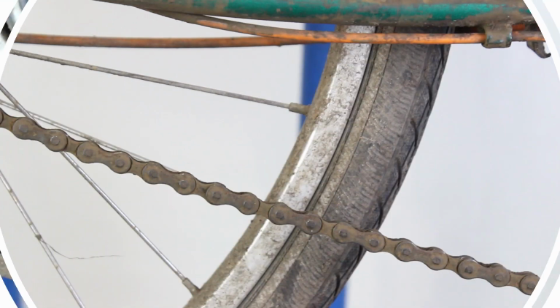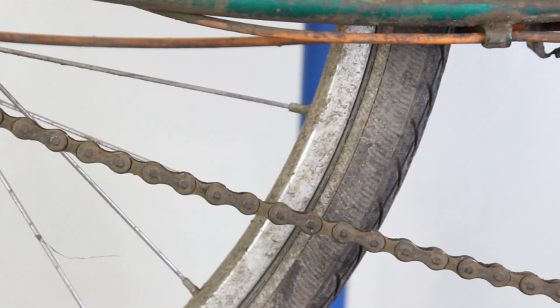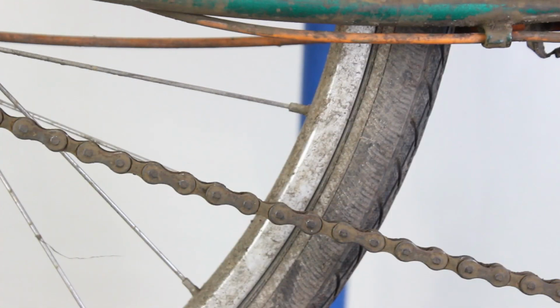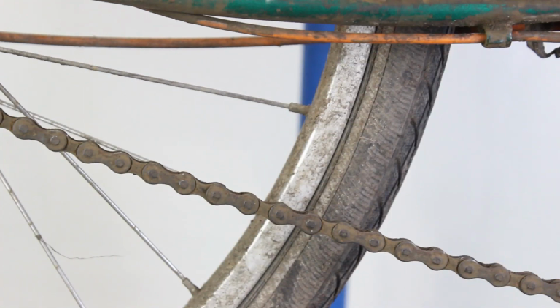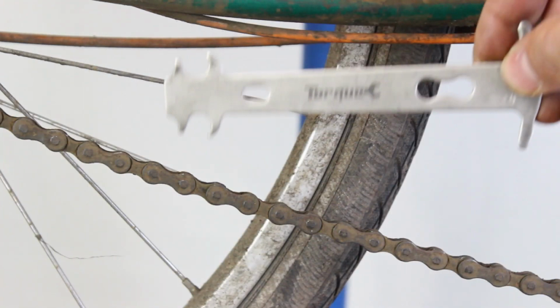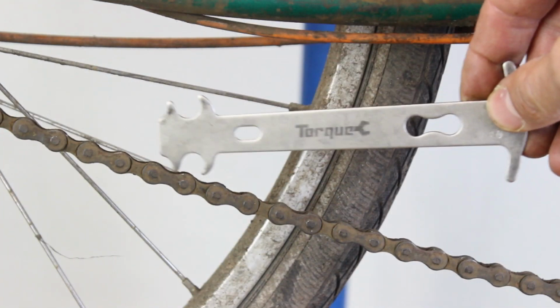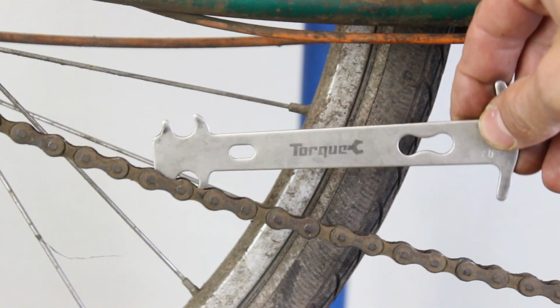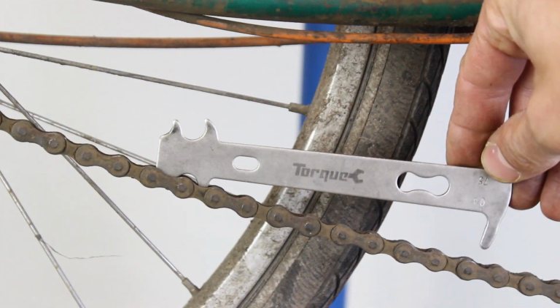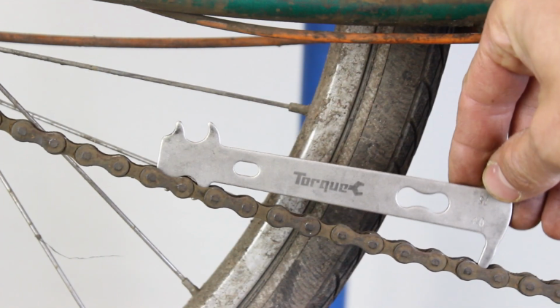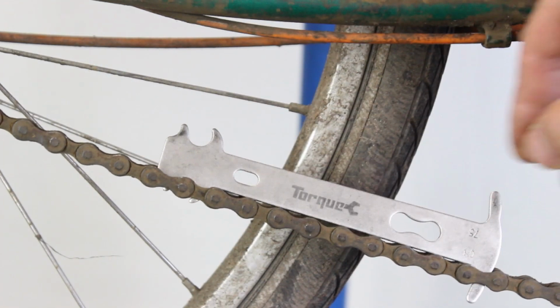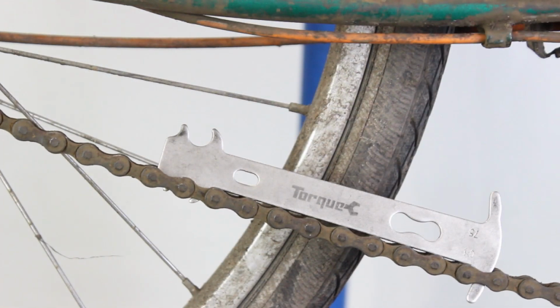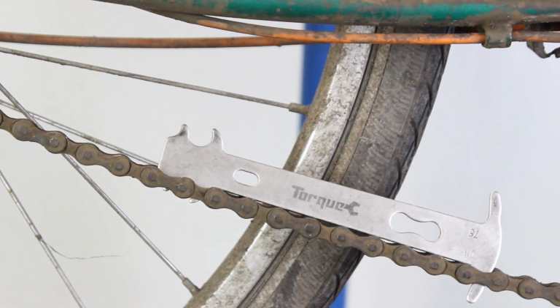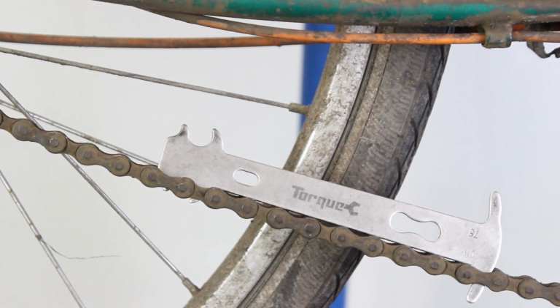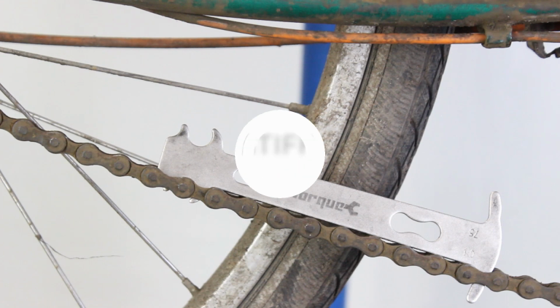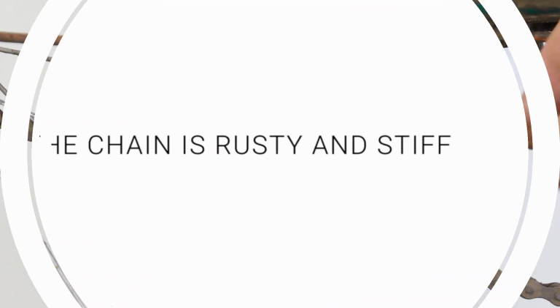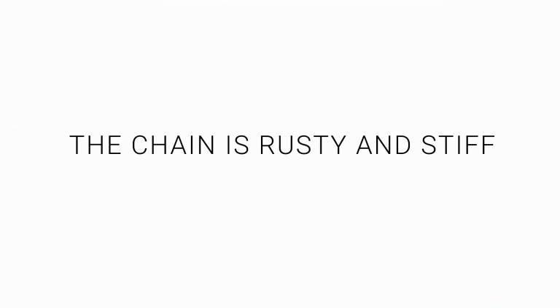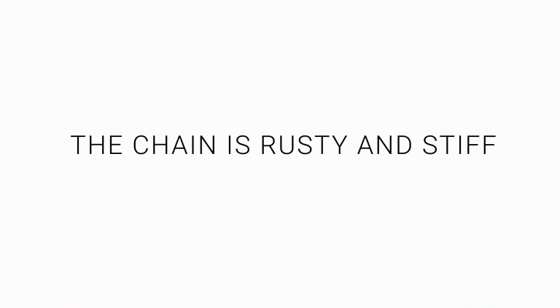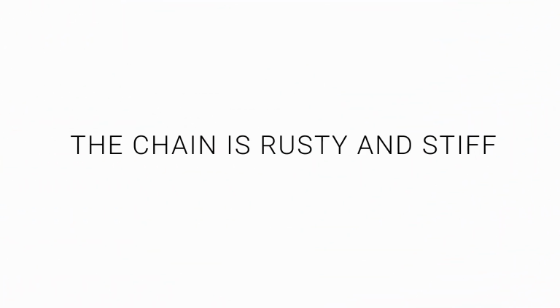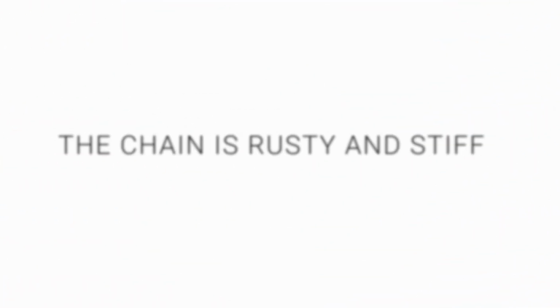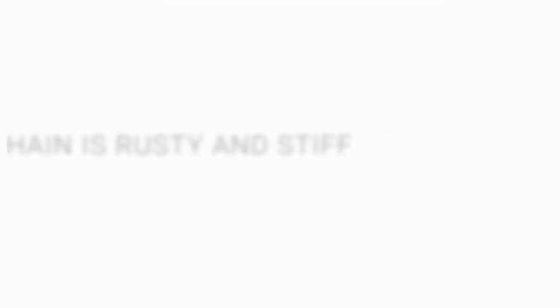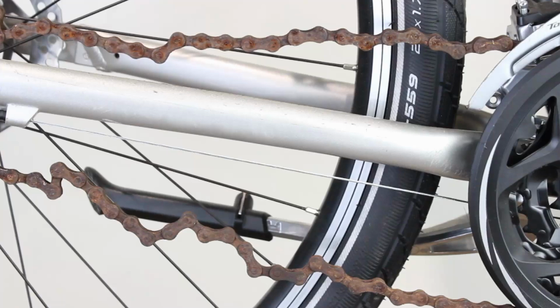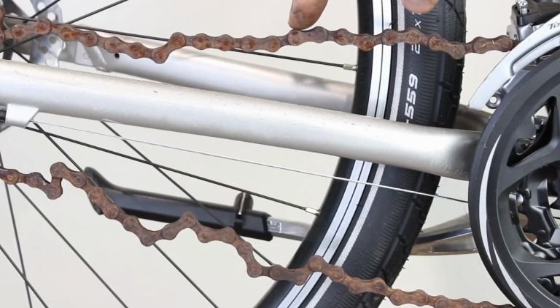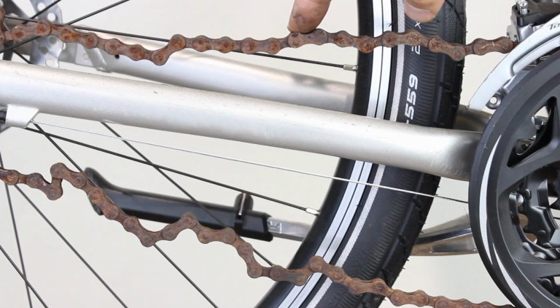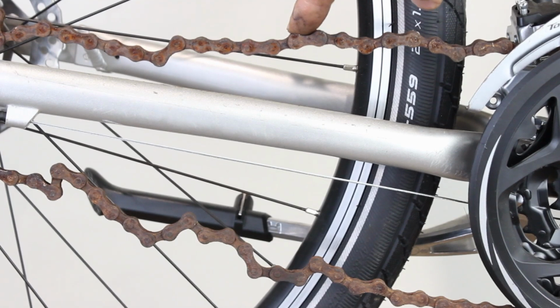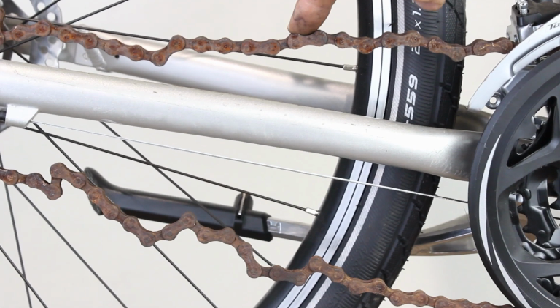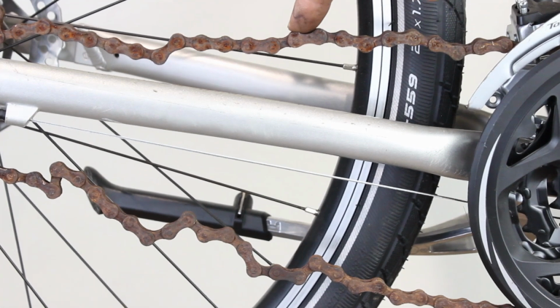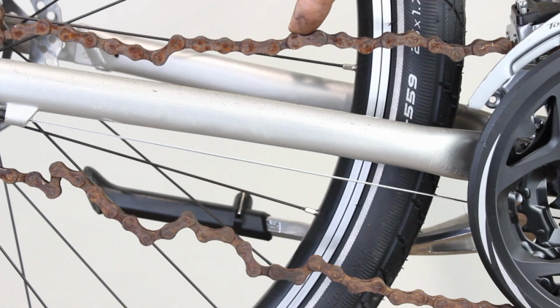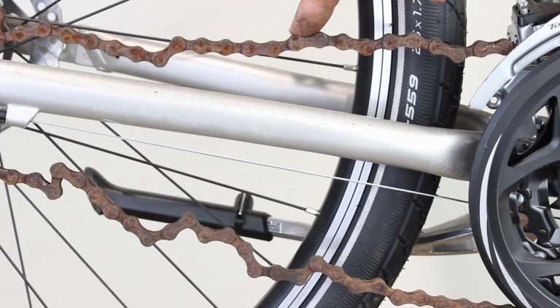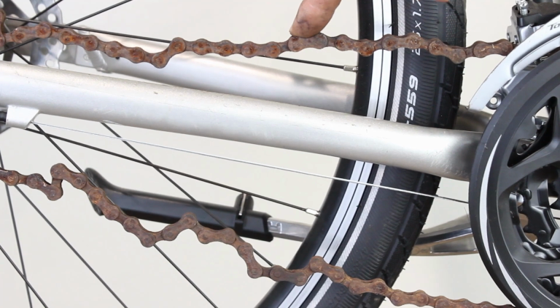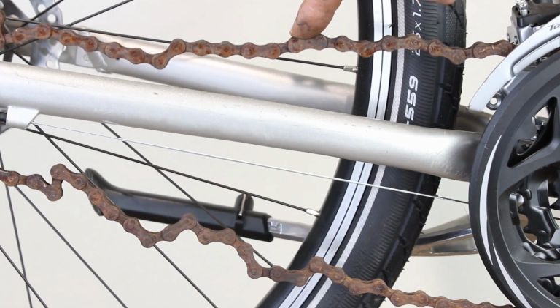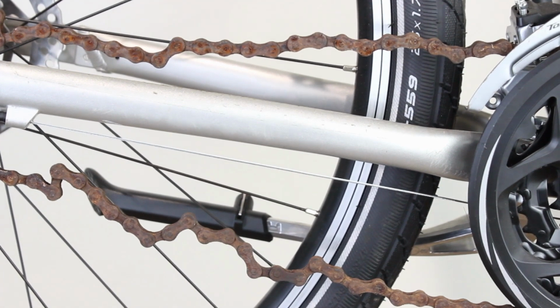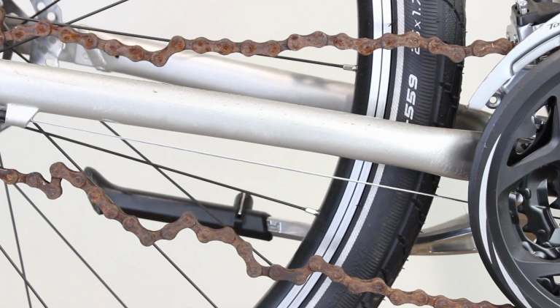A simple way to measure if the chain is worn is to use a chain measuring tool. The chain may also be rusty and stiff — a rusty chain can cause the links to seize and stop working properly.